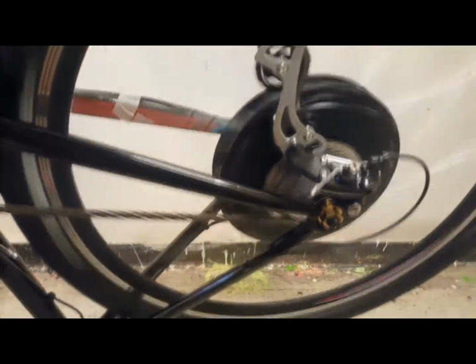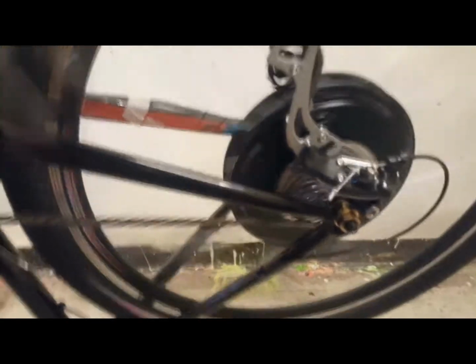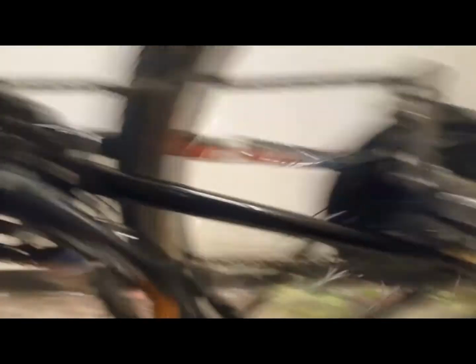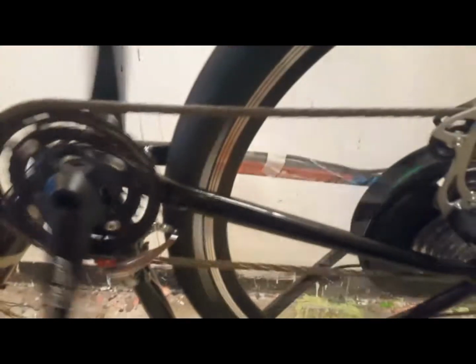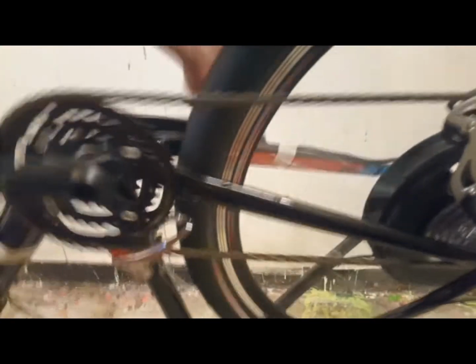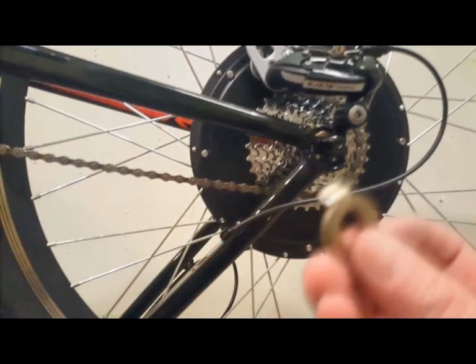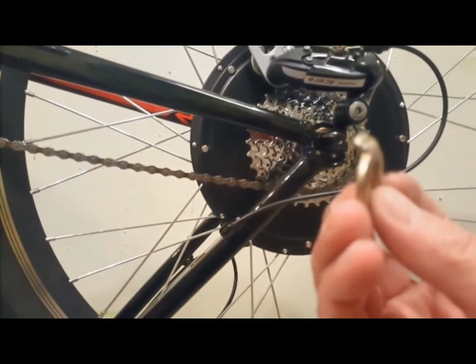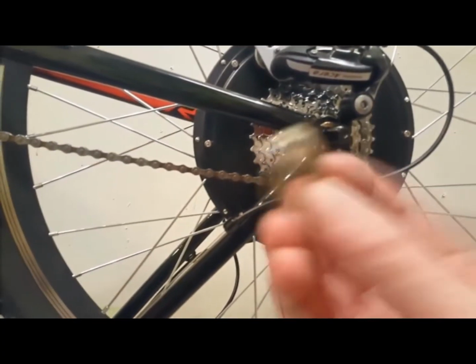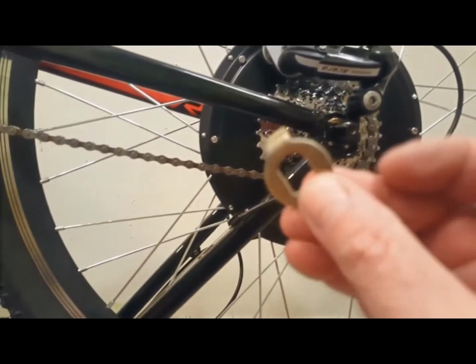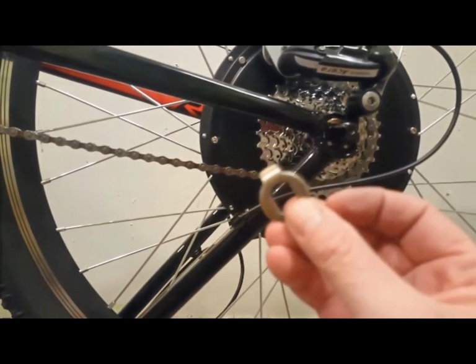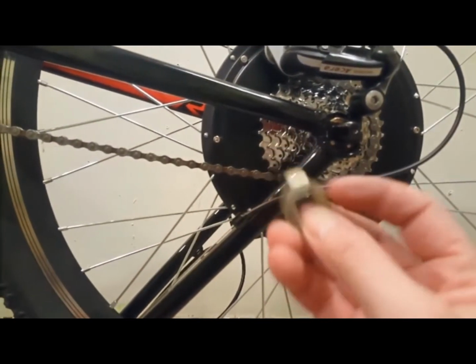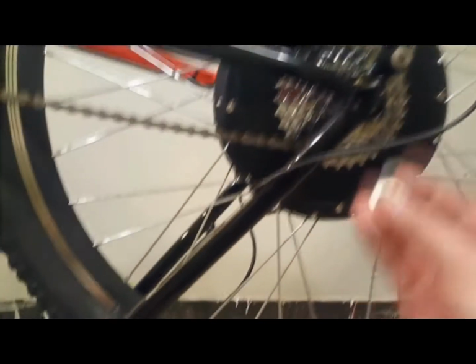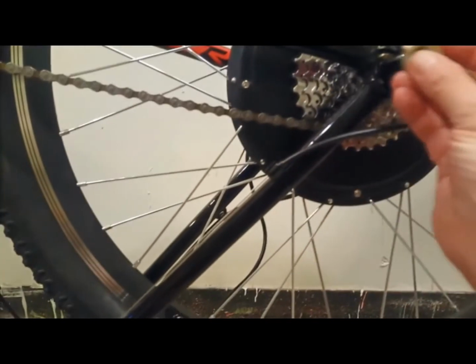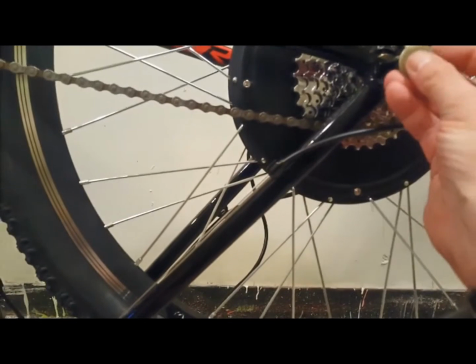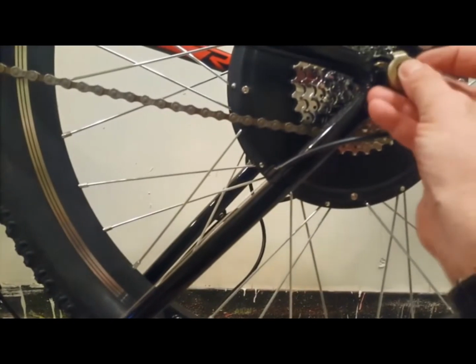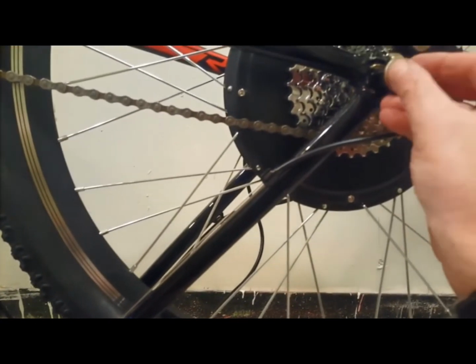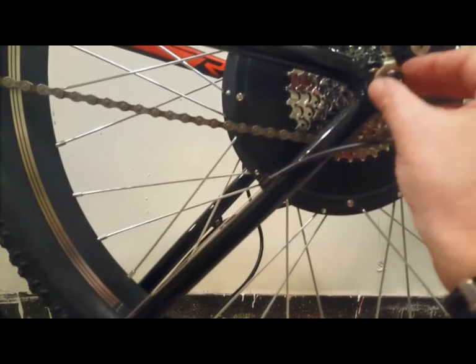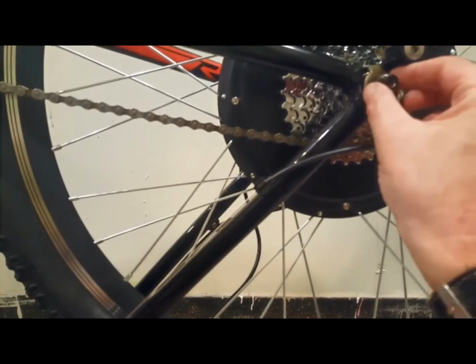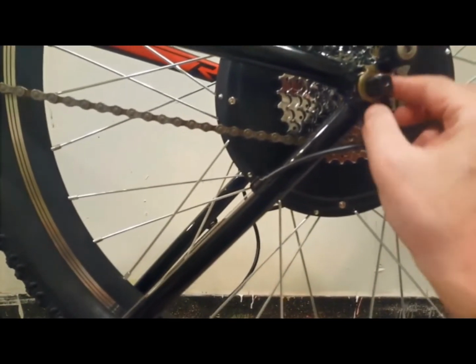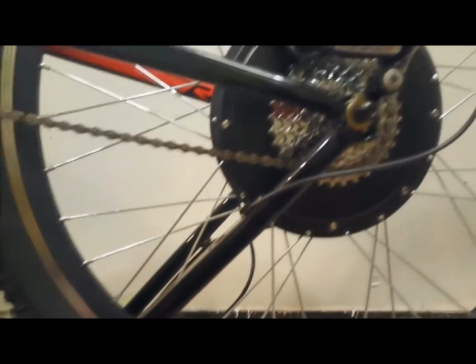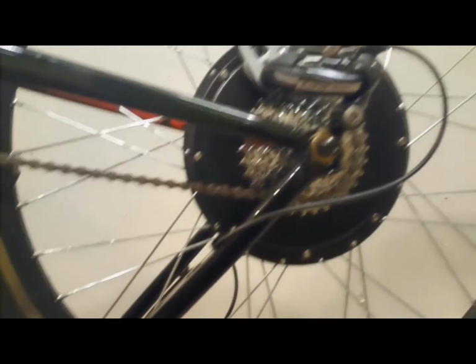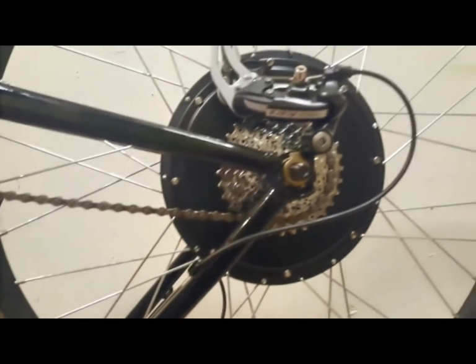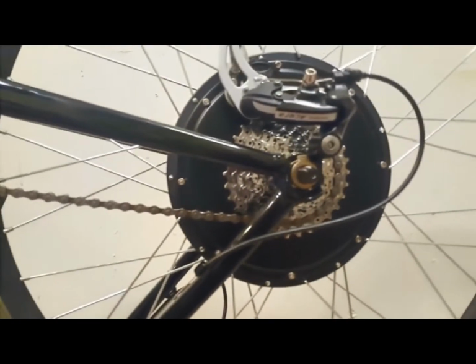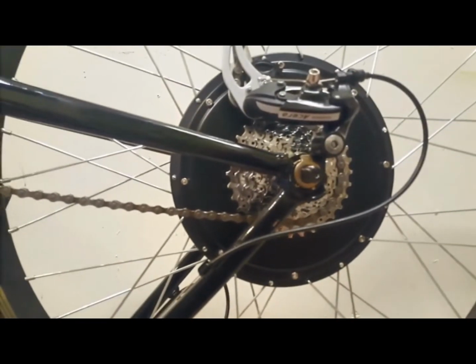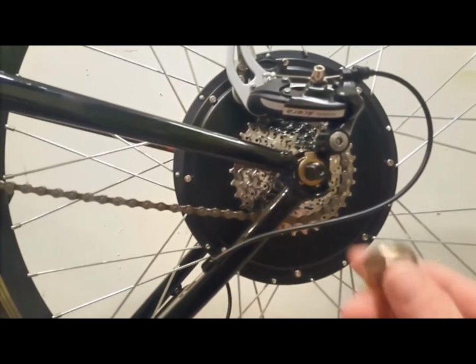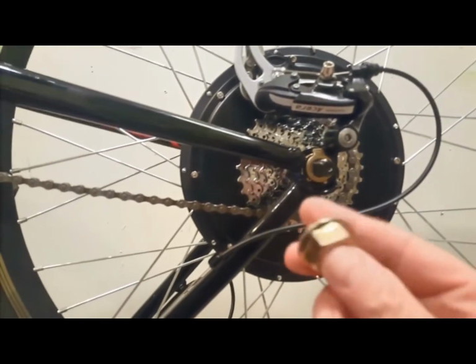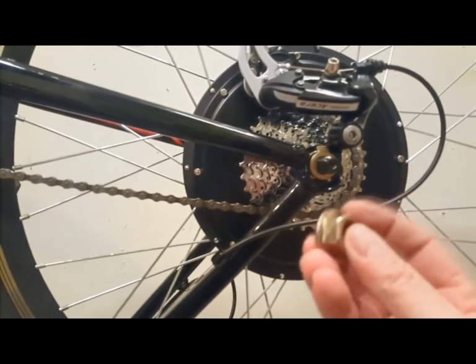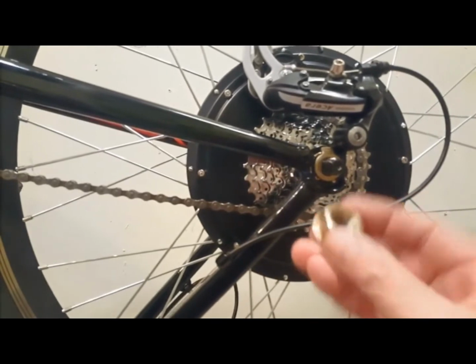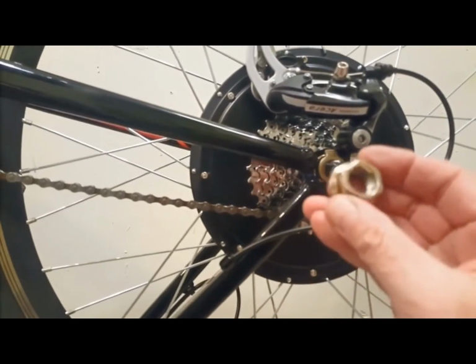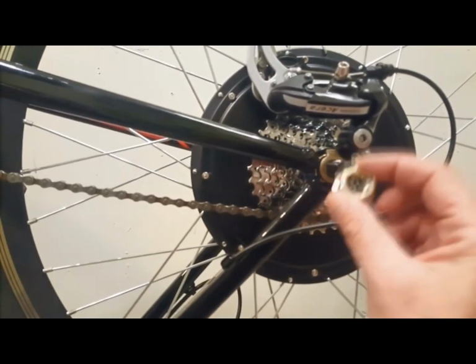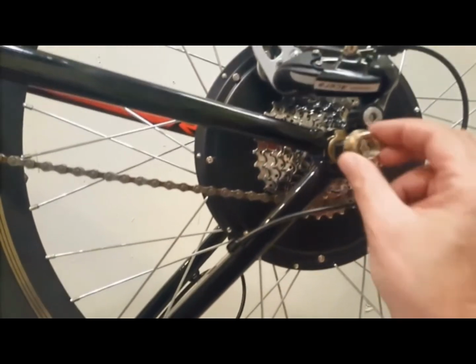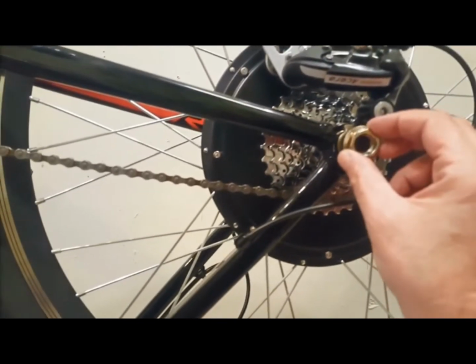It's very important that you have one washer on the inside — a normal washer on the inside of the frame — and the lock washer and the mounting nut on the outside of the frame. If you get that wrong, it will not work.